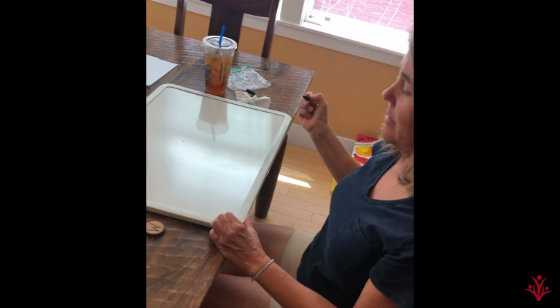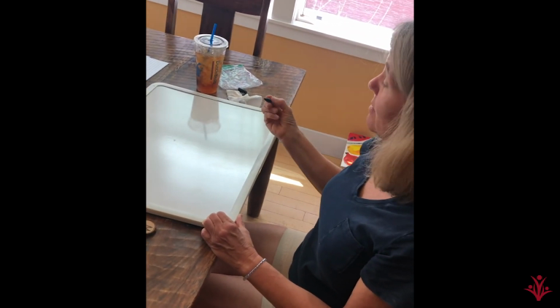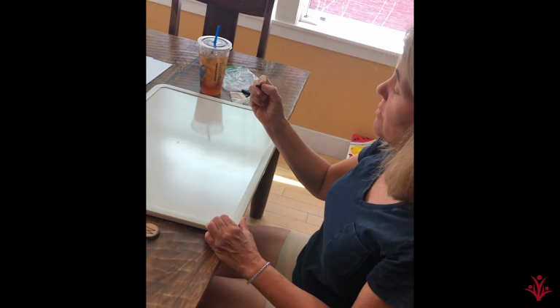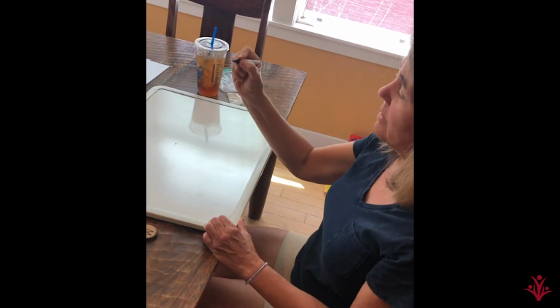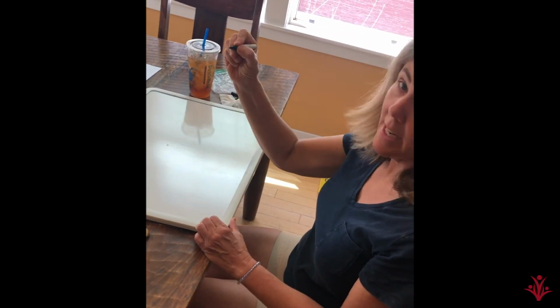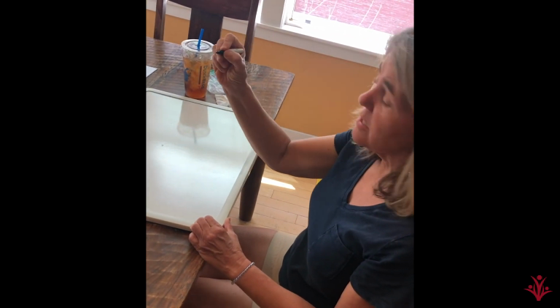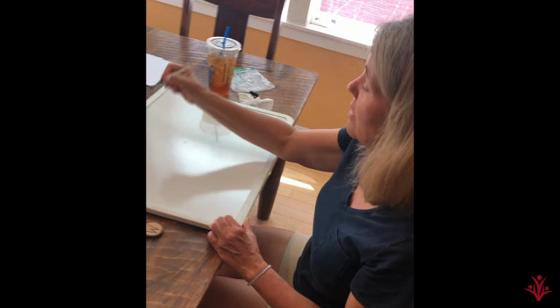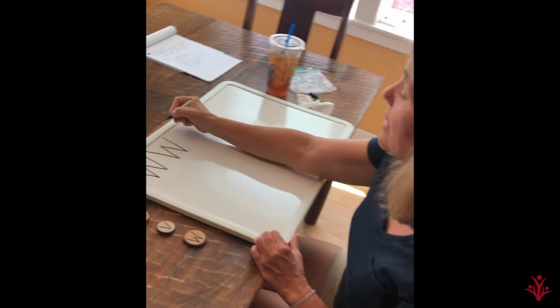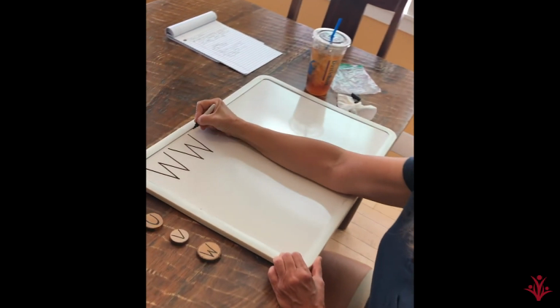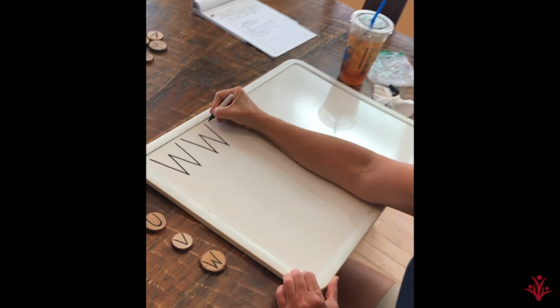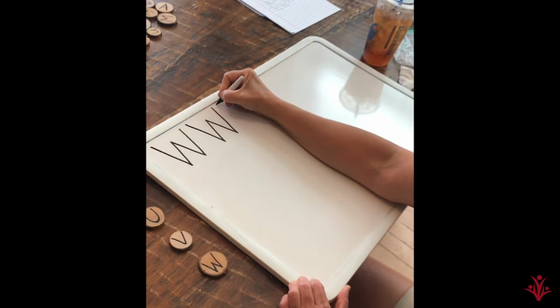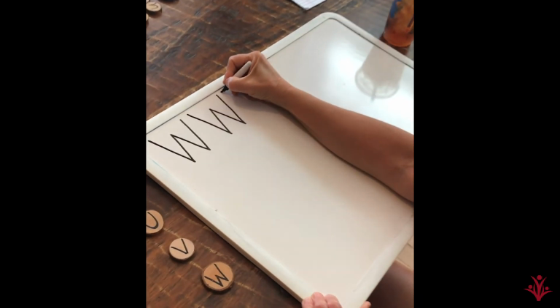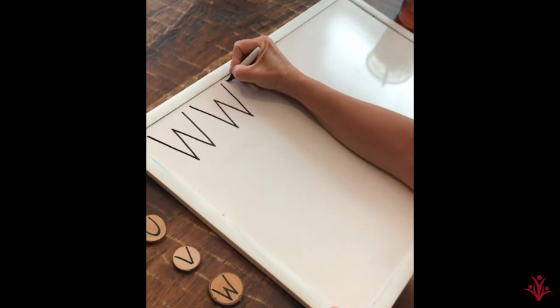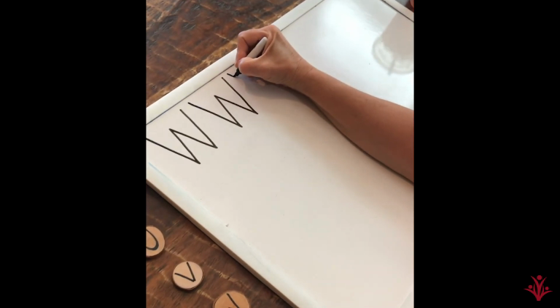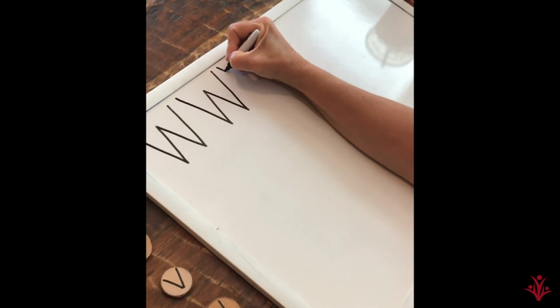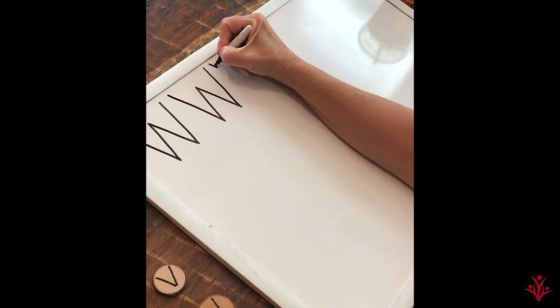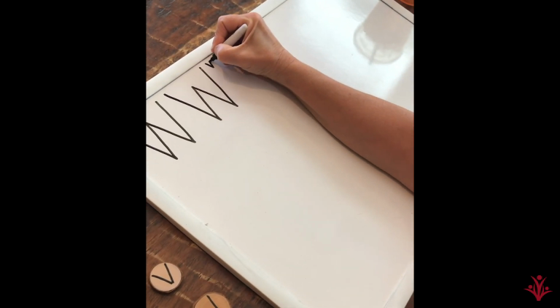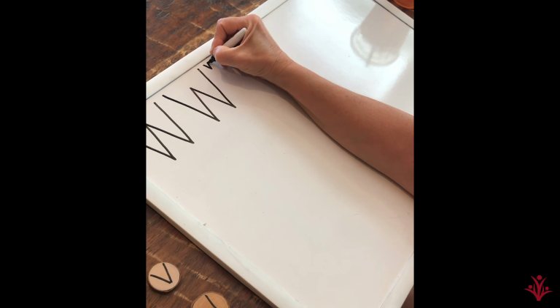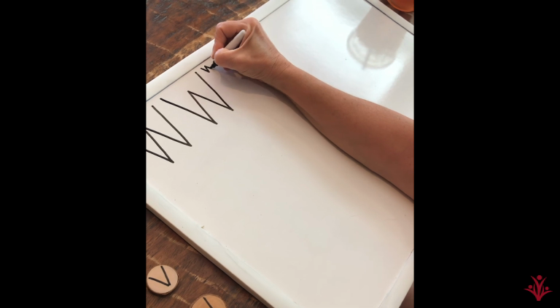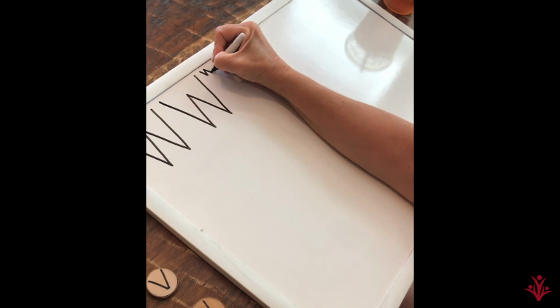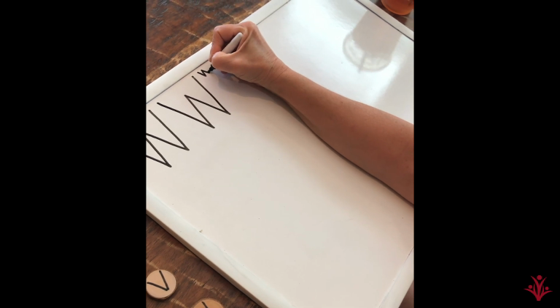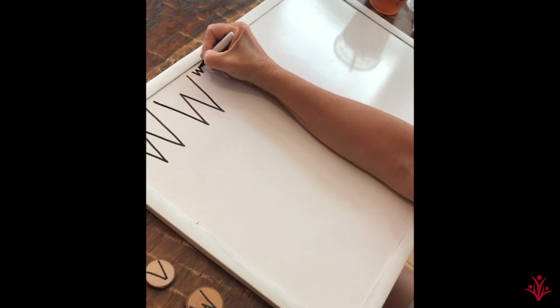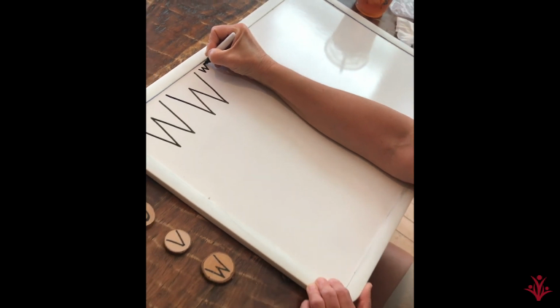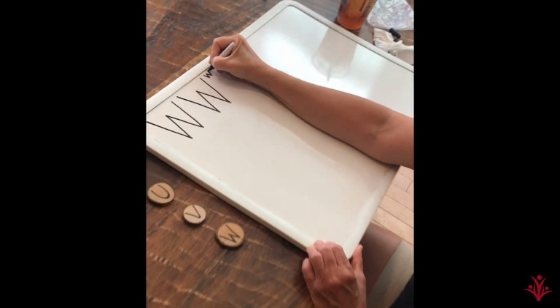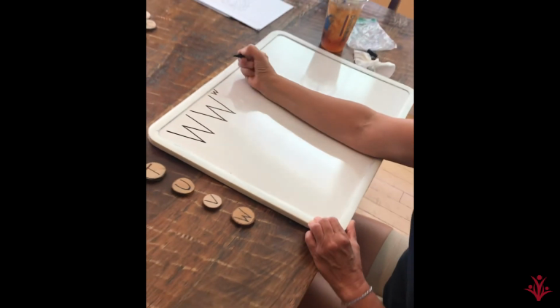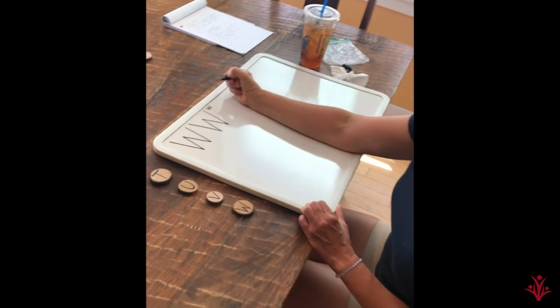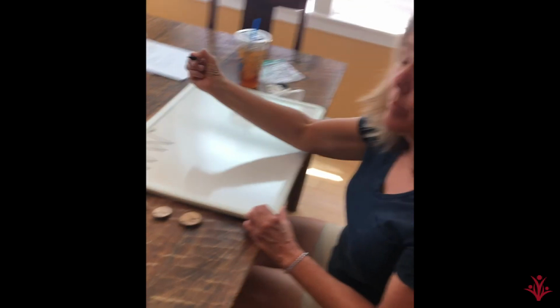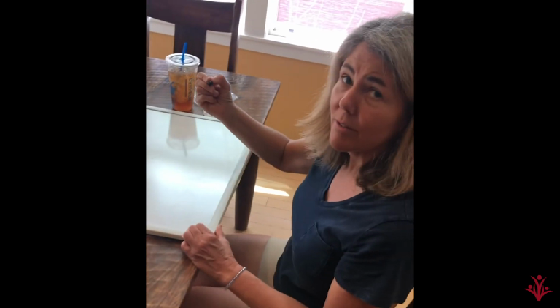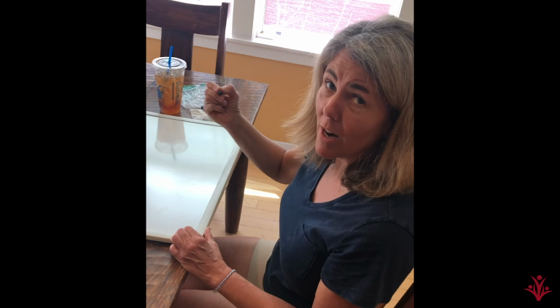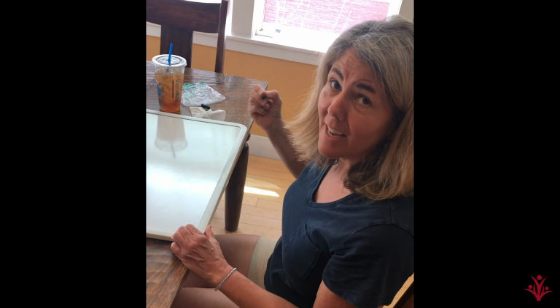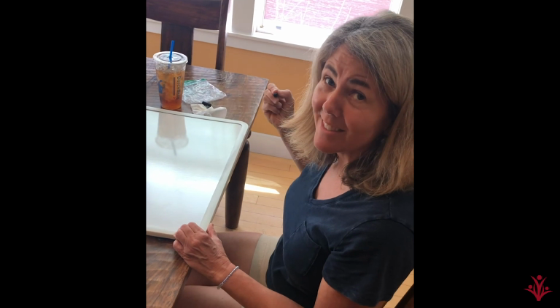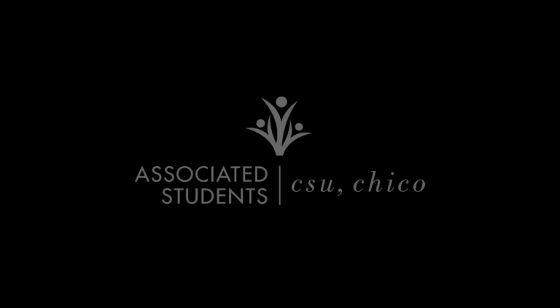W is going to be tricky for teeny tiny, but I know you can do it. Back up to the top. Diagonal, diagonal, diagonal, and back up. W. Great writing today, friends.